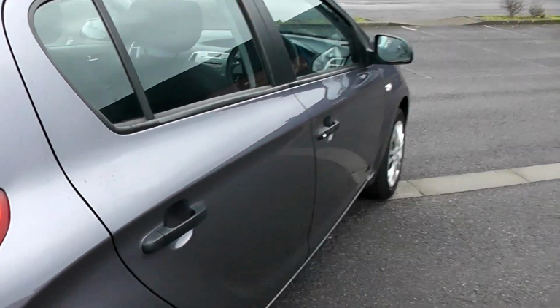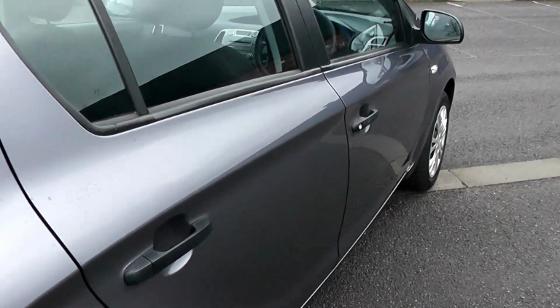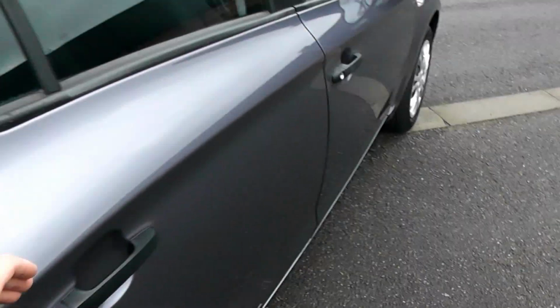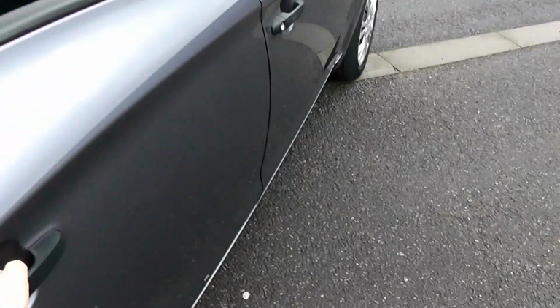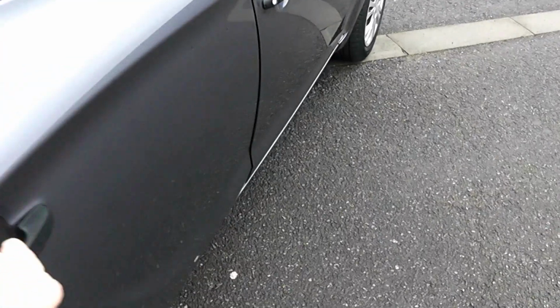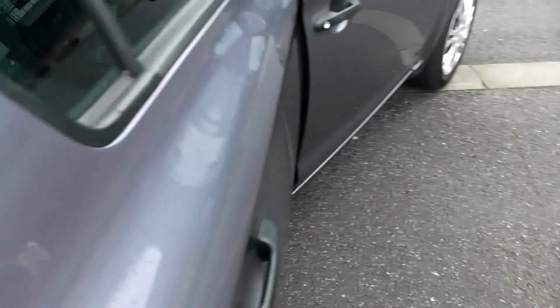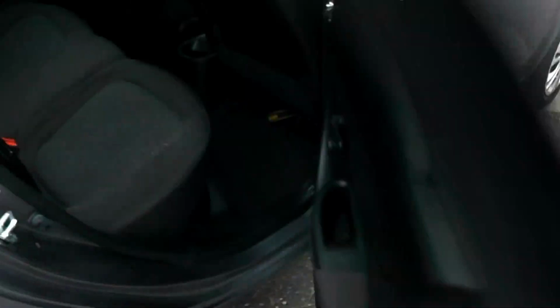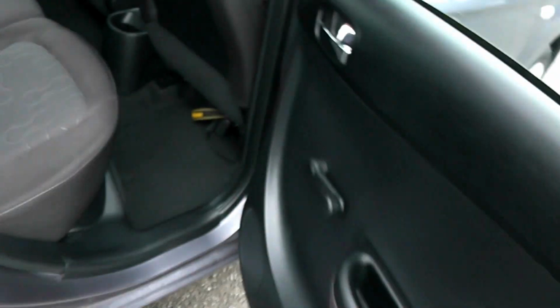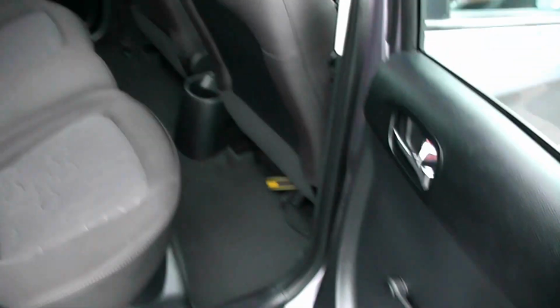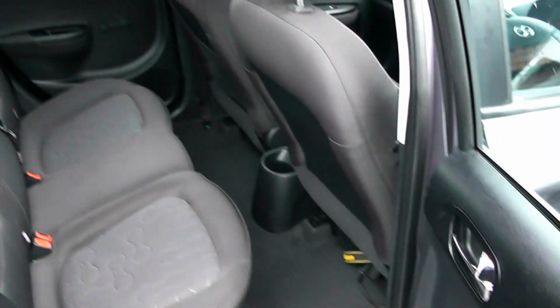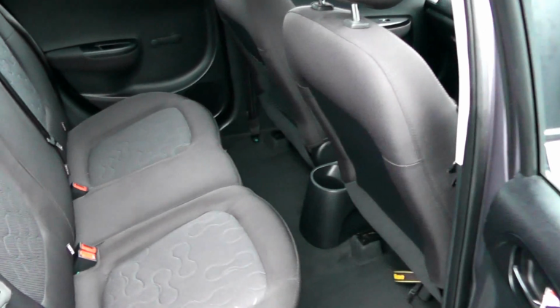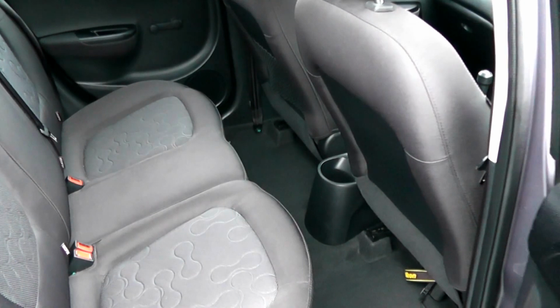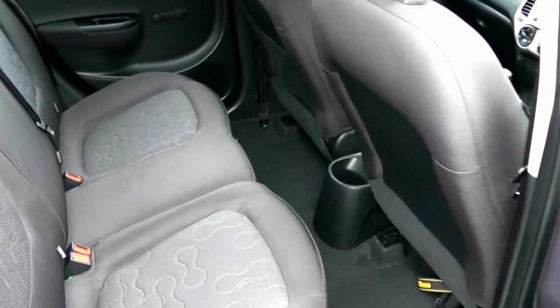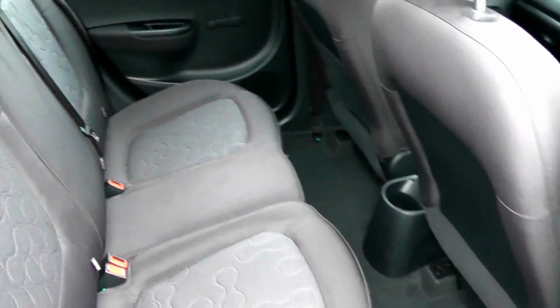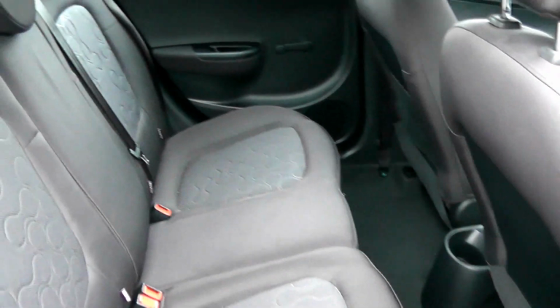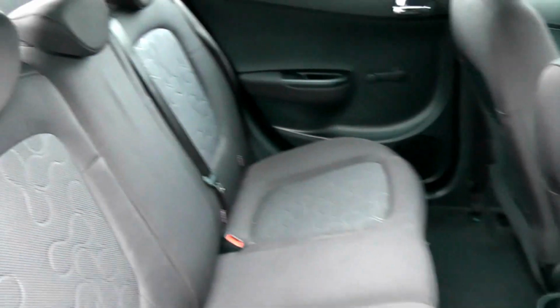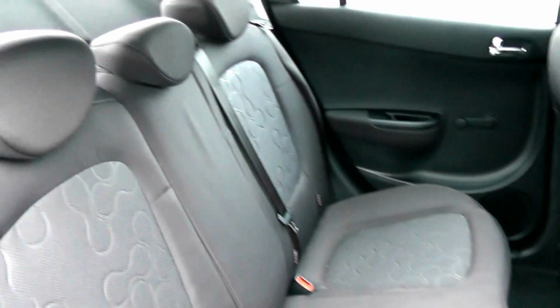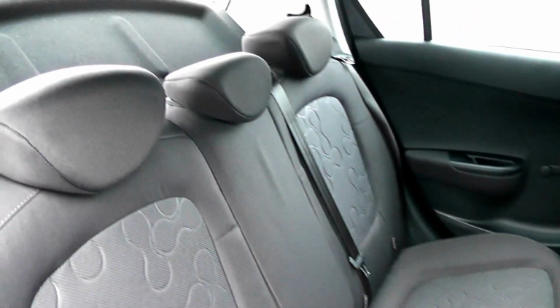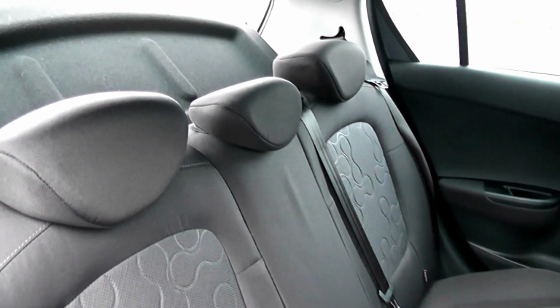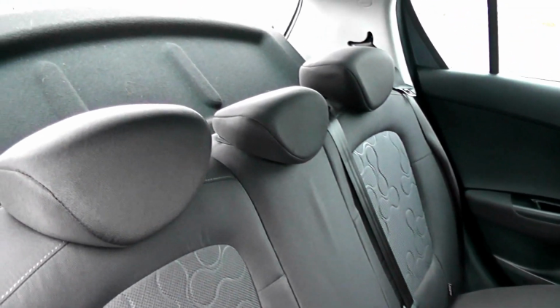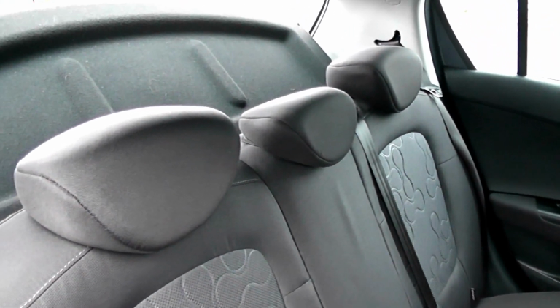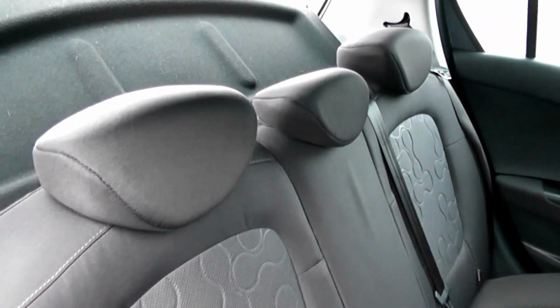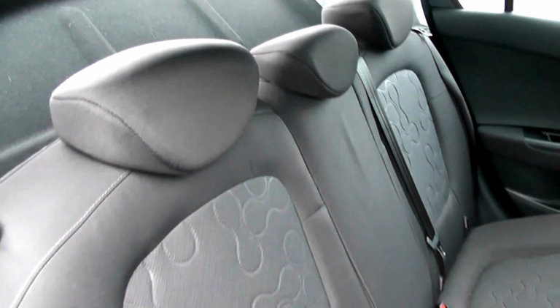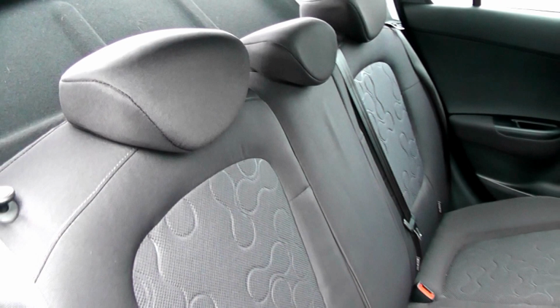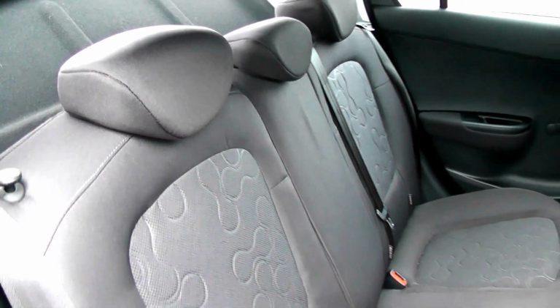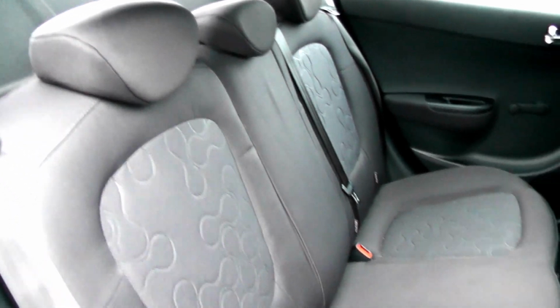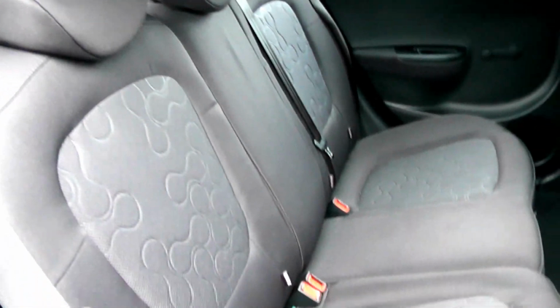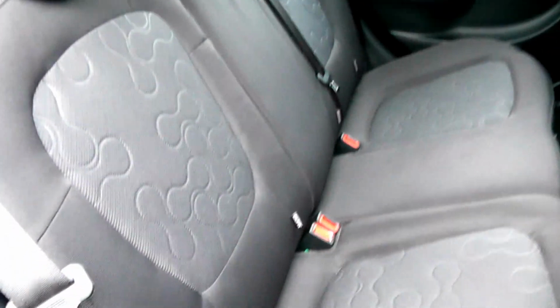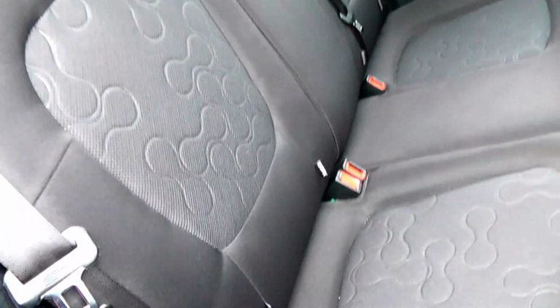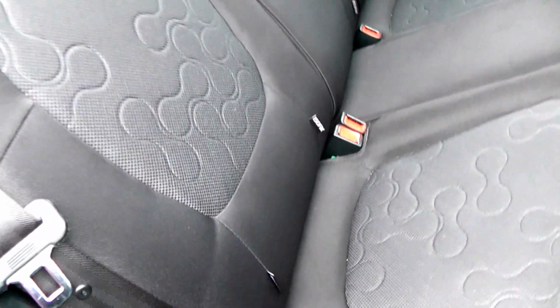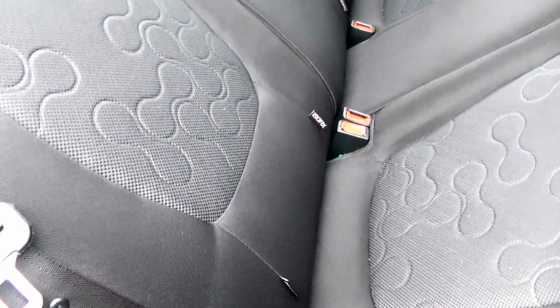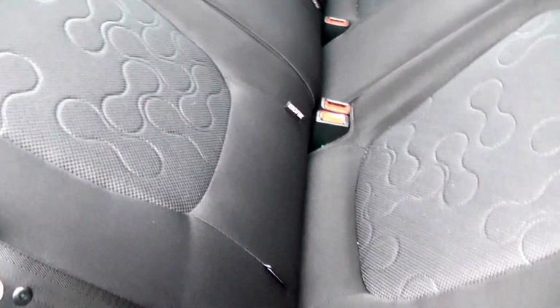Let's have a look at the space for the rear passengers. Excellent legroom and three-point seat belts for all passengers with adjustable headrests. We also have Isofix.